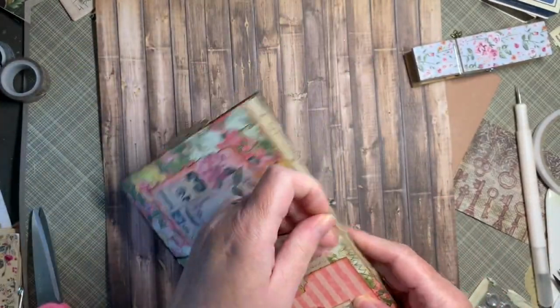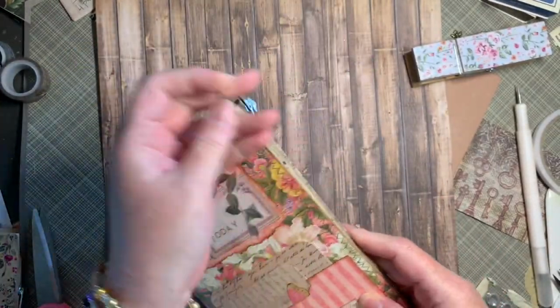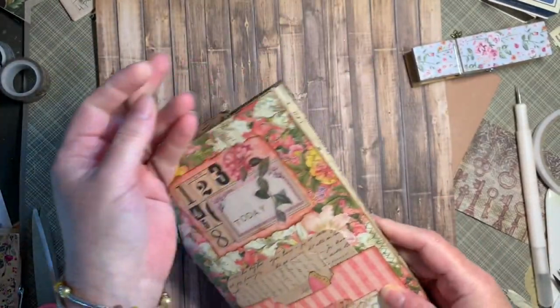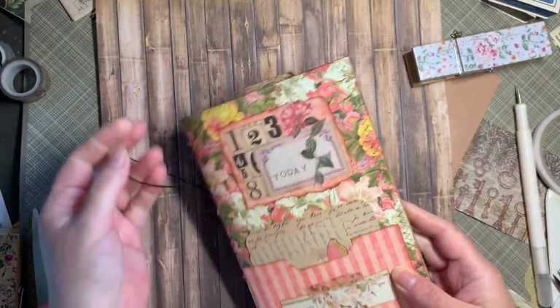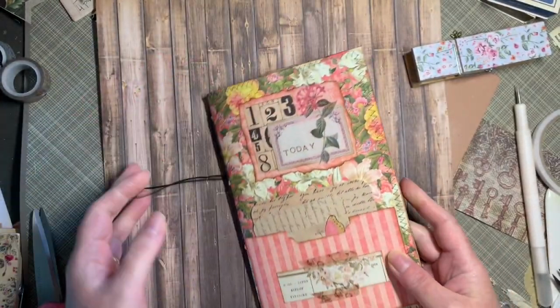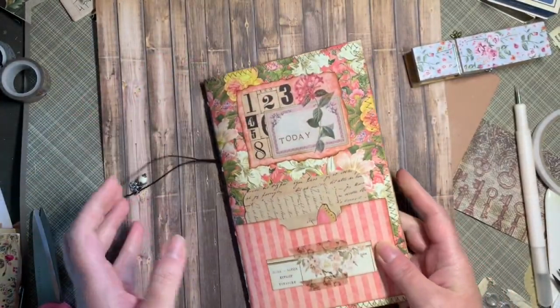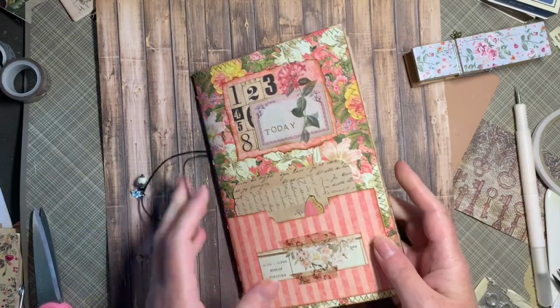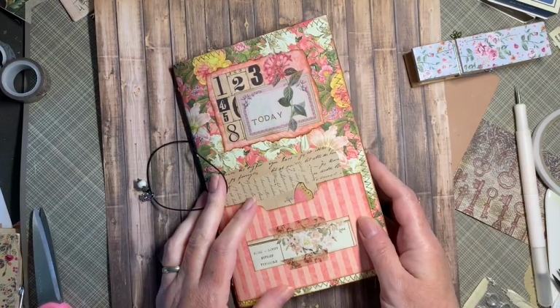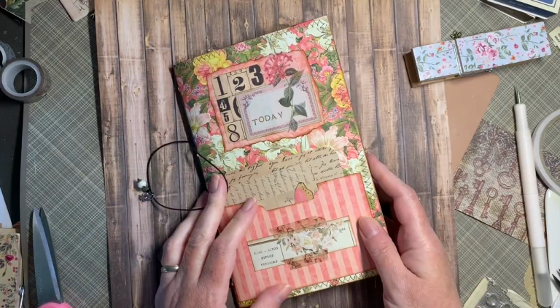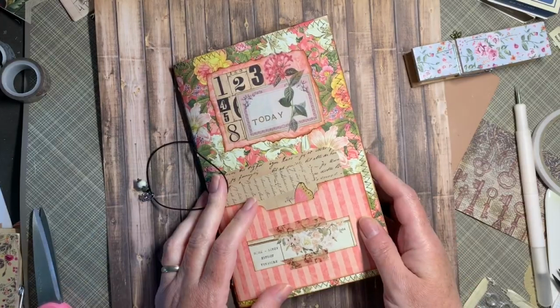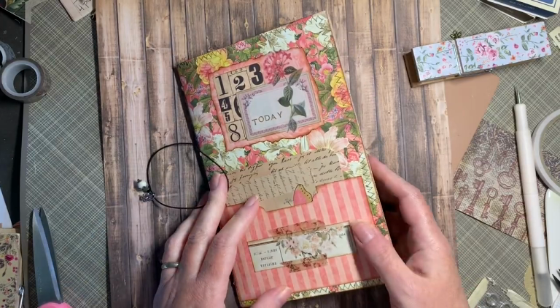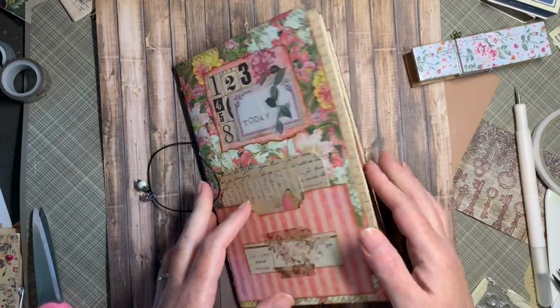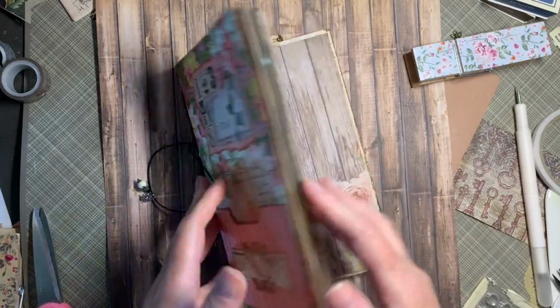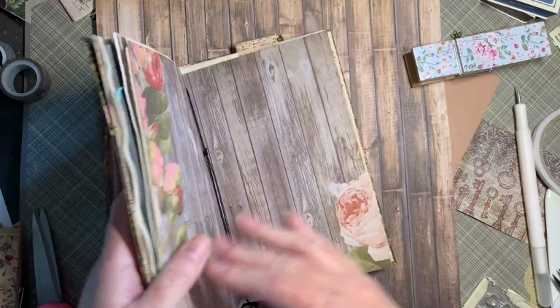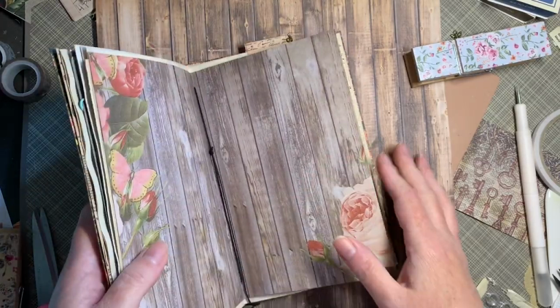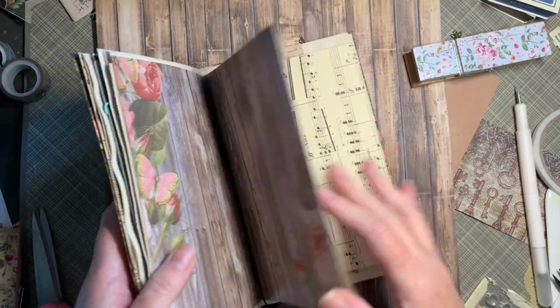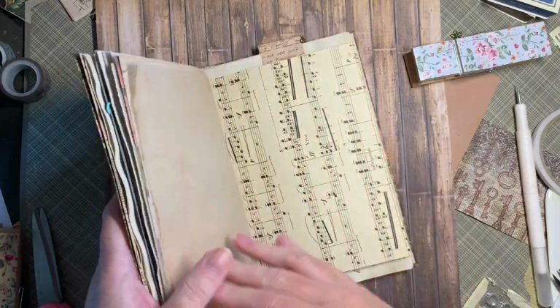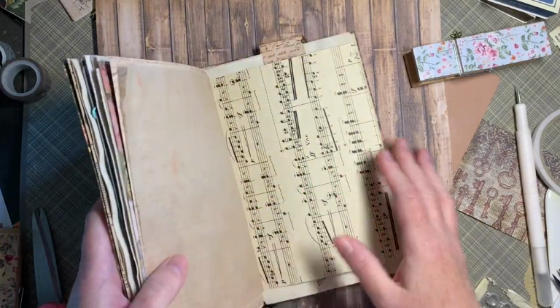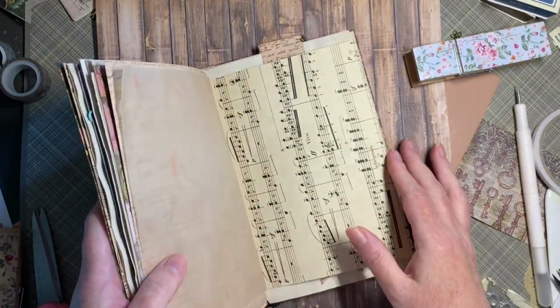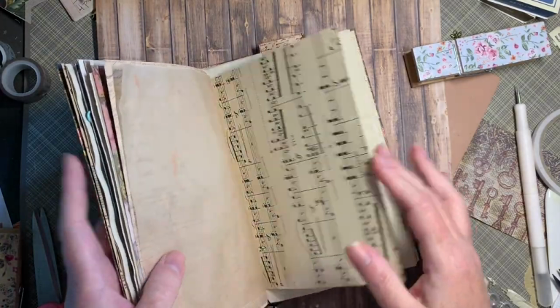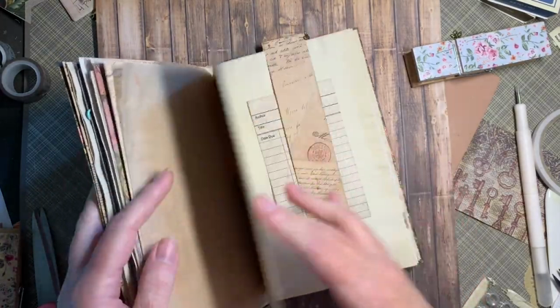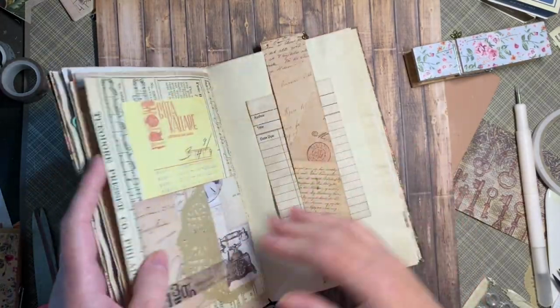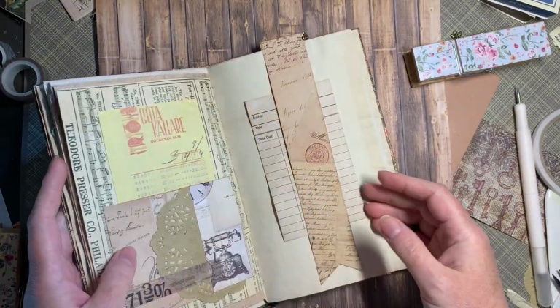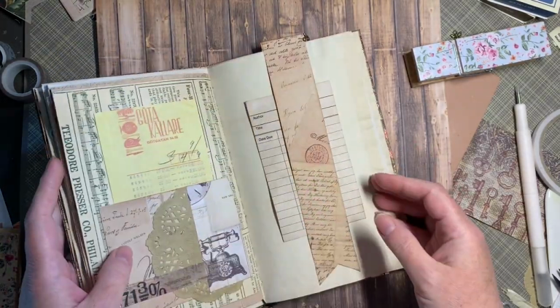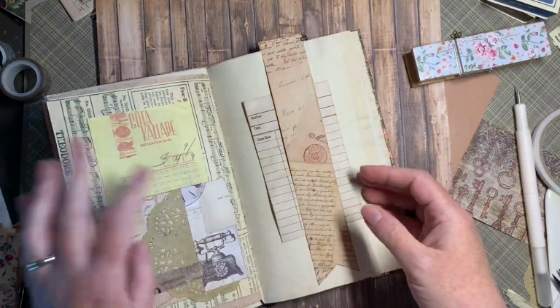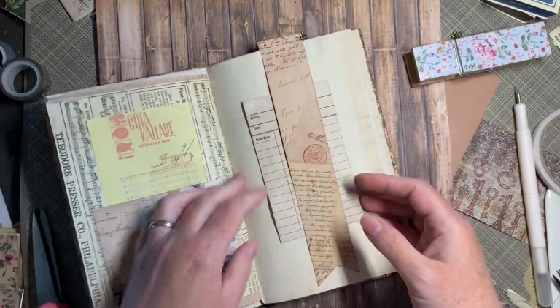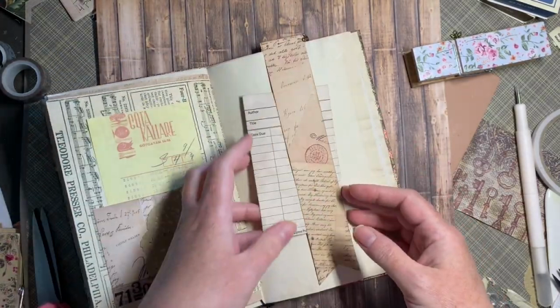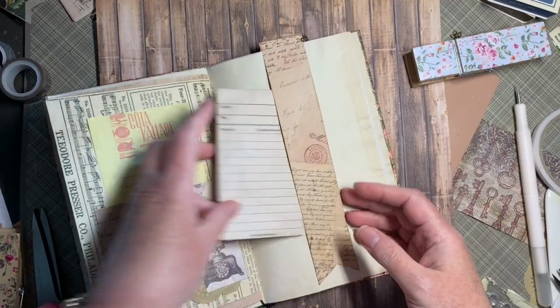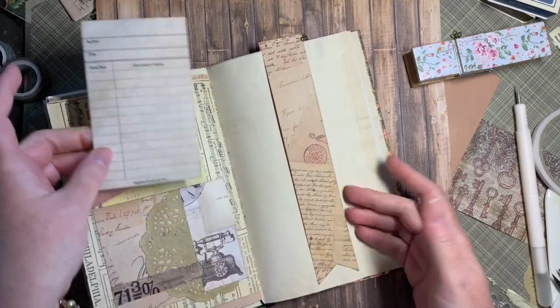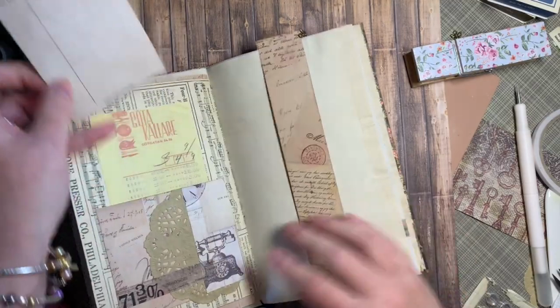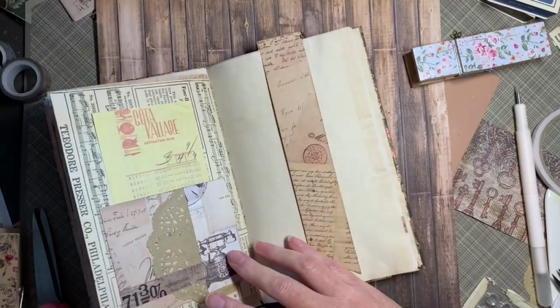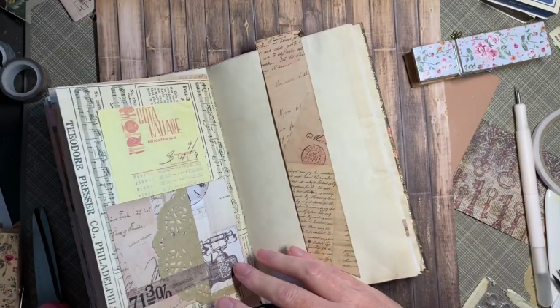With that said, I'm going to show you how to make this bookmark because it's really easy and I just love how it turned out.